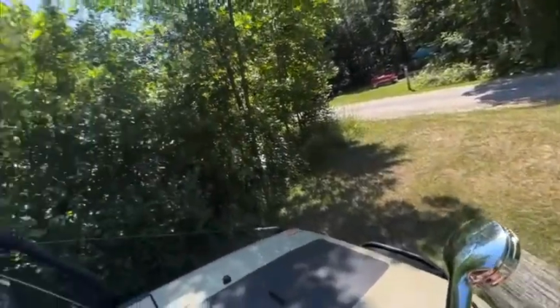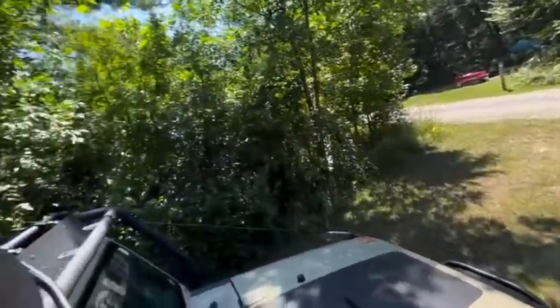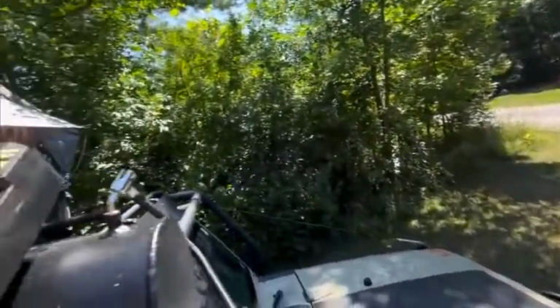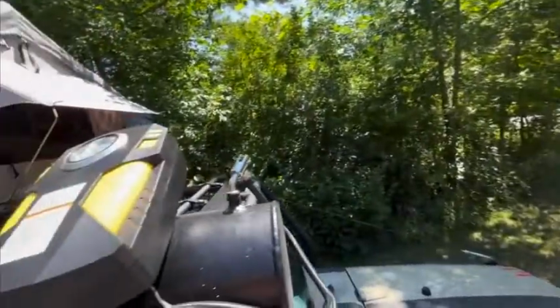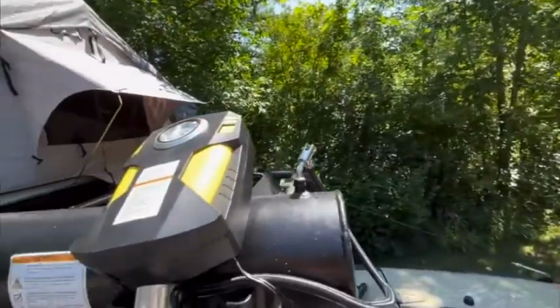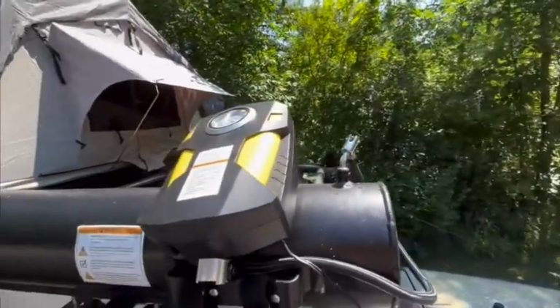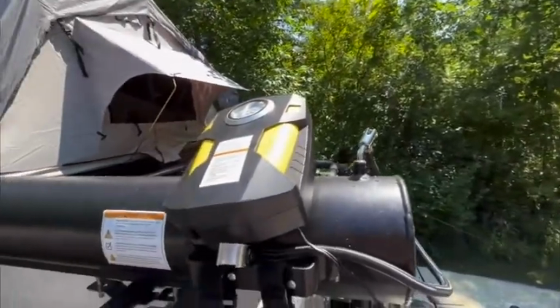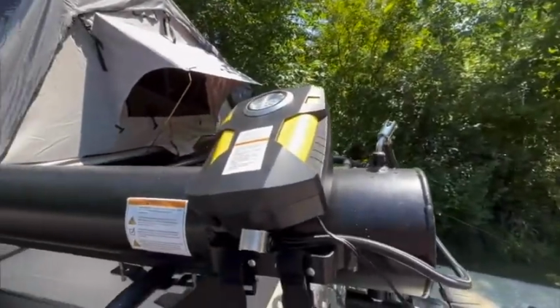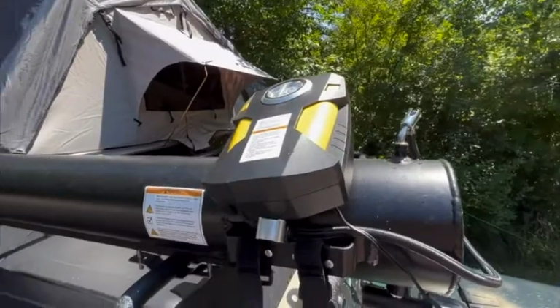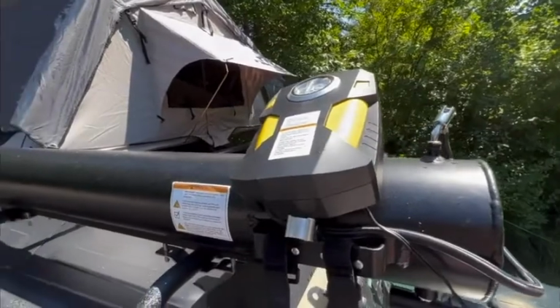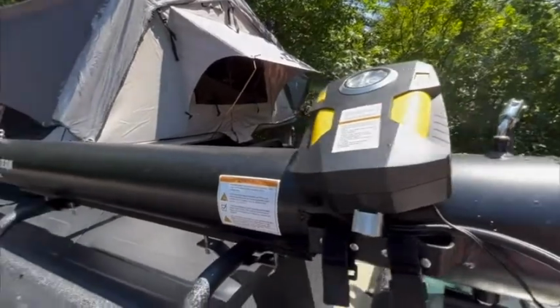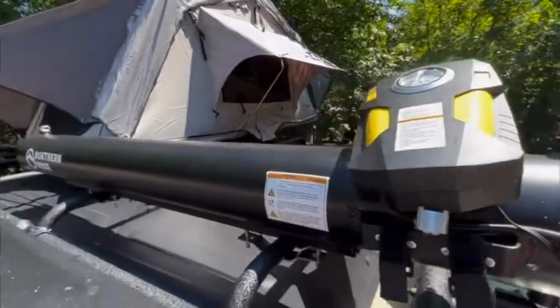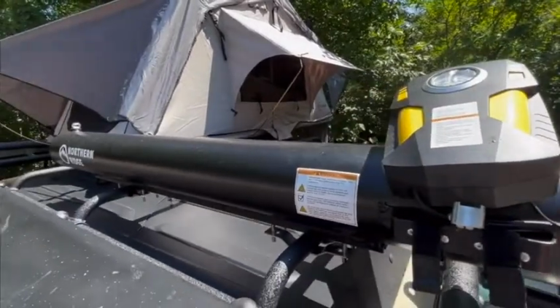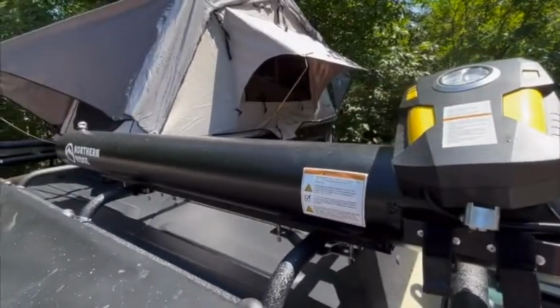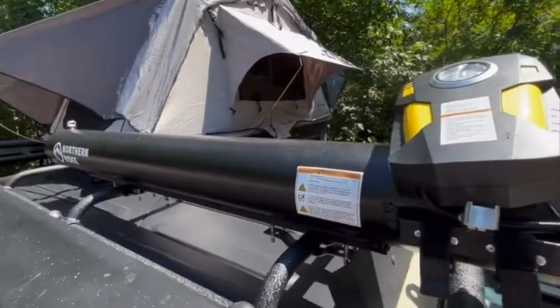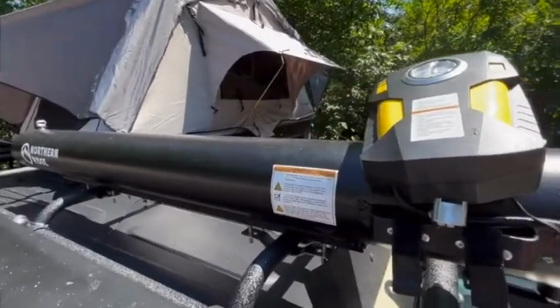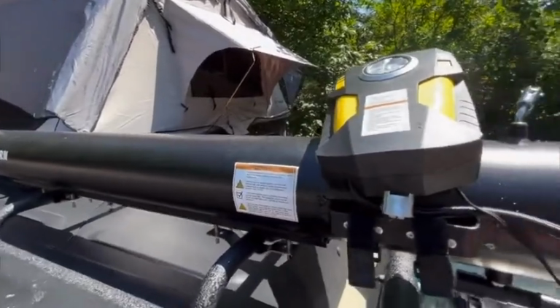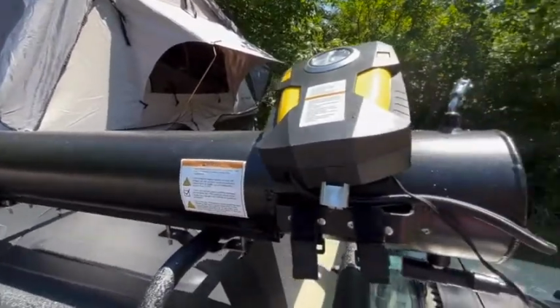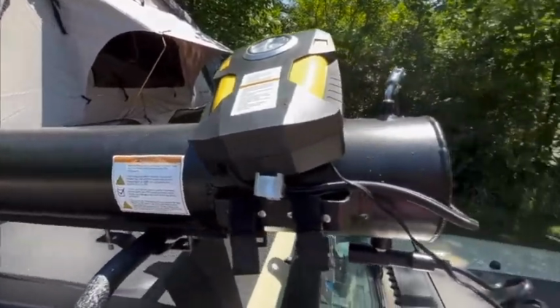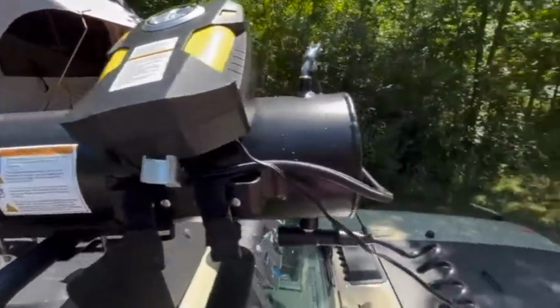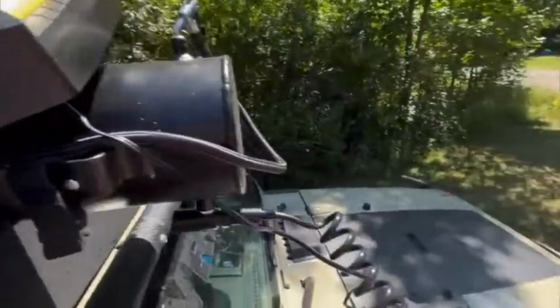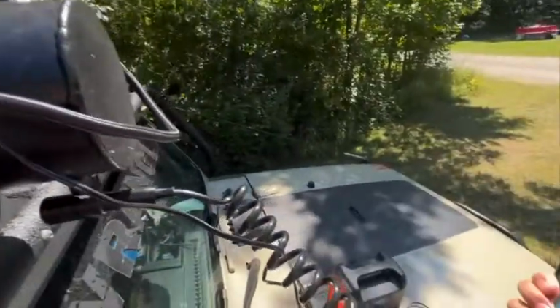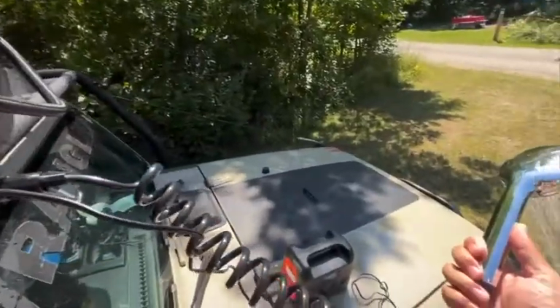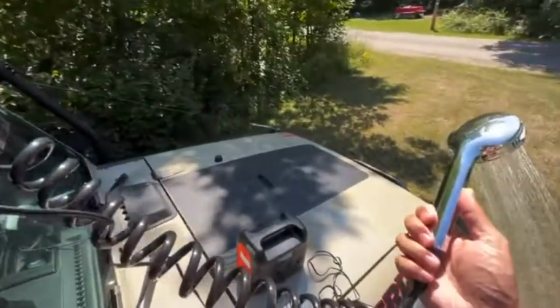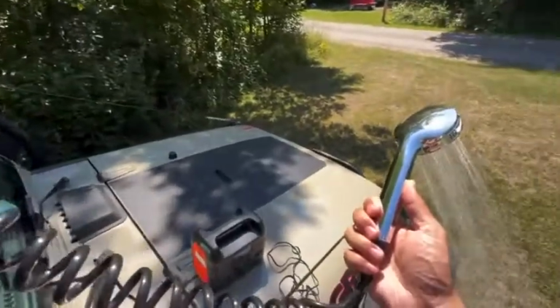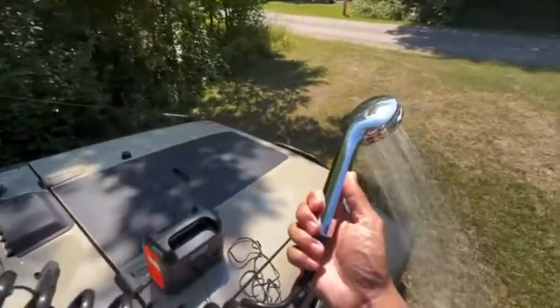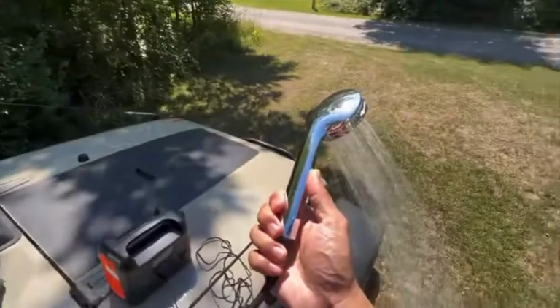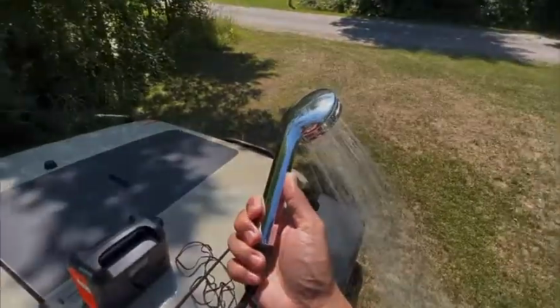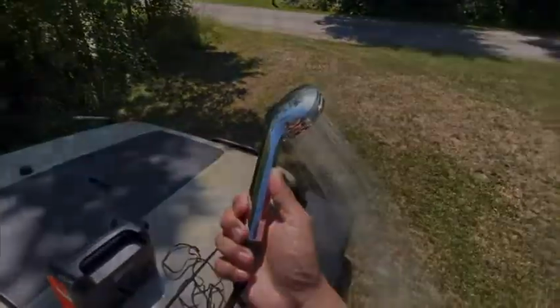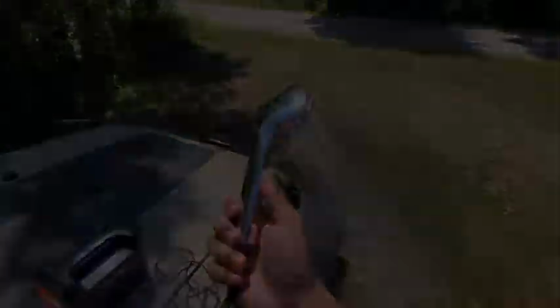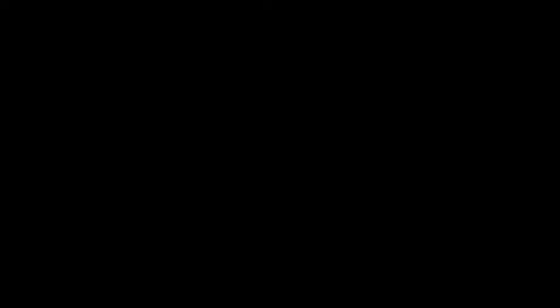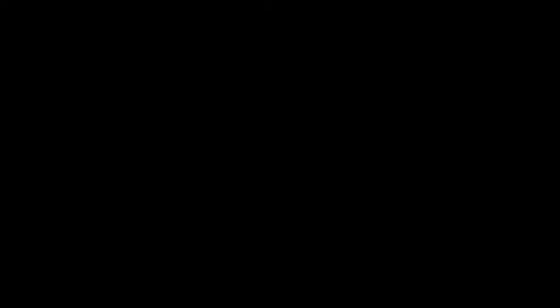At $300 Canadian with free shipping, I am overall very satisfied with this product. Hope this video helped. Thanks for watching.